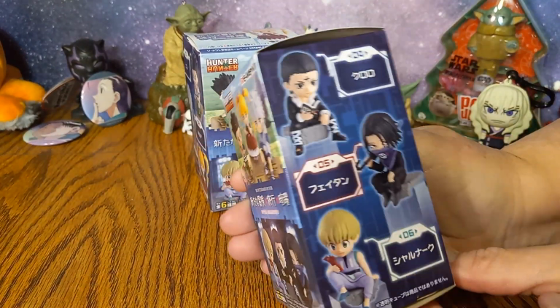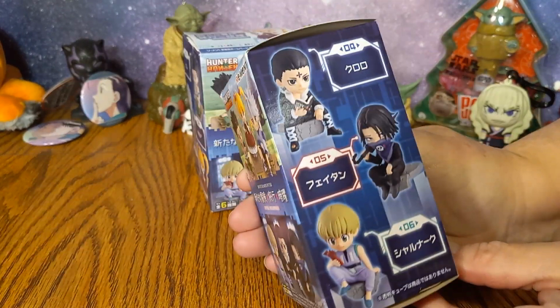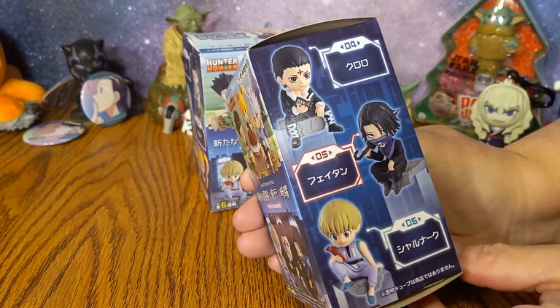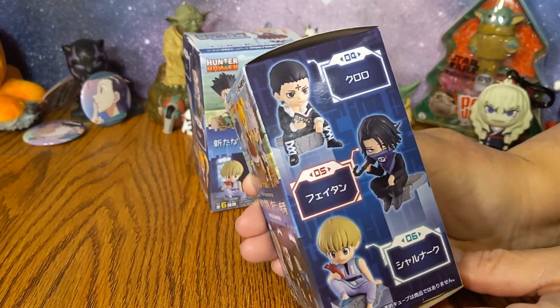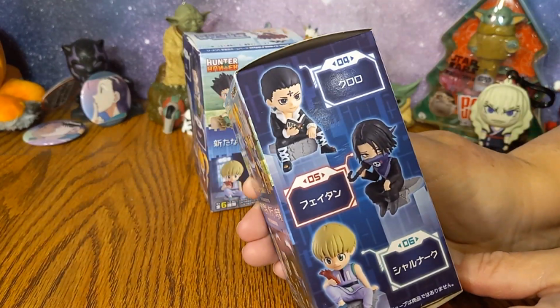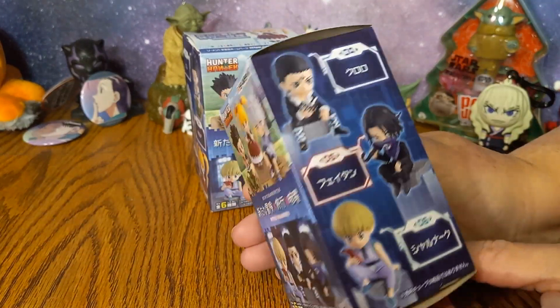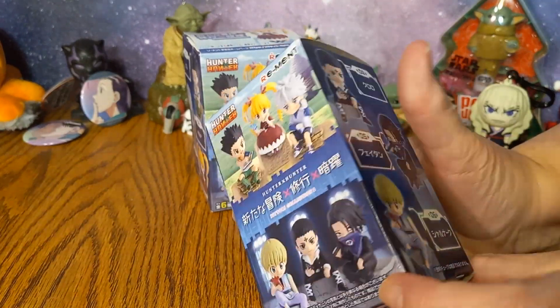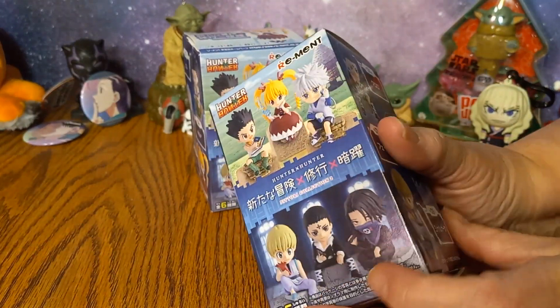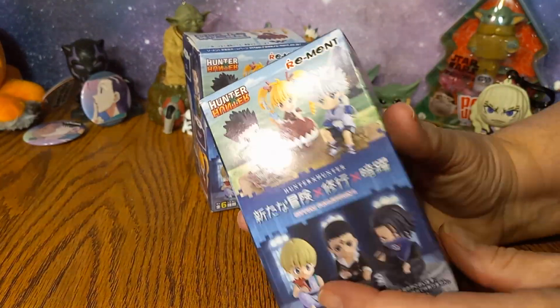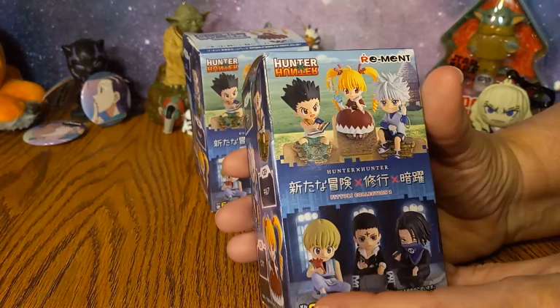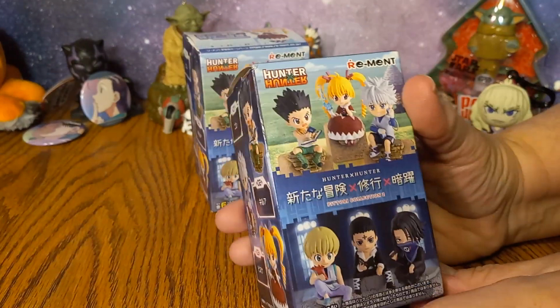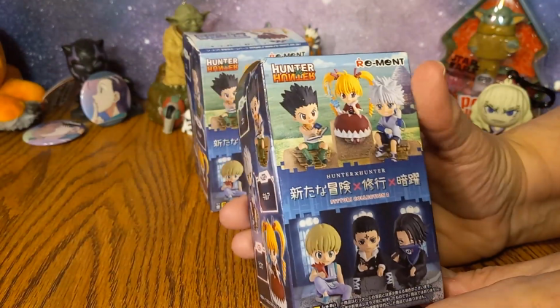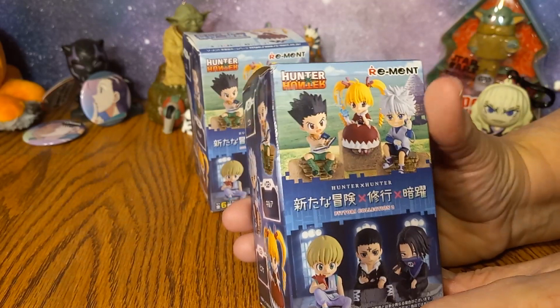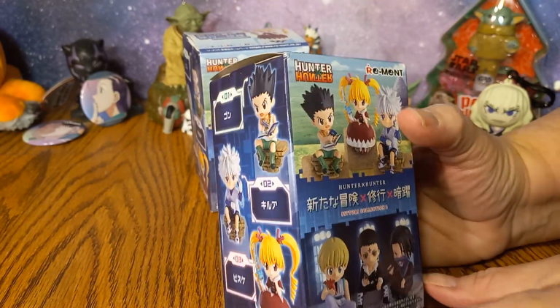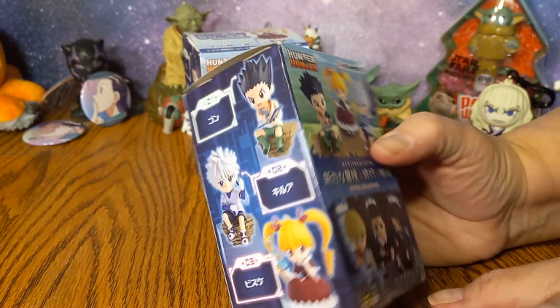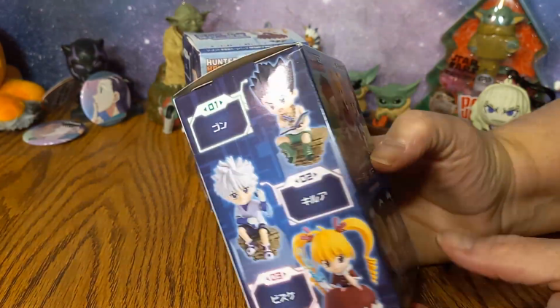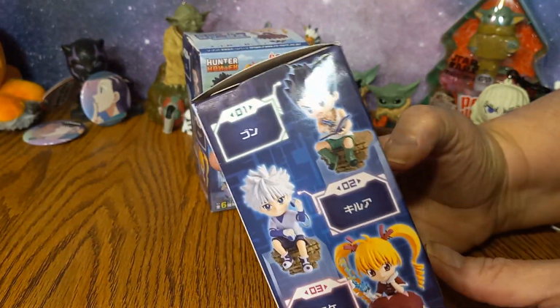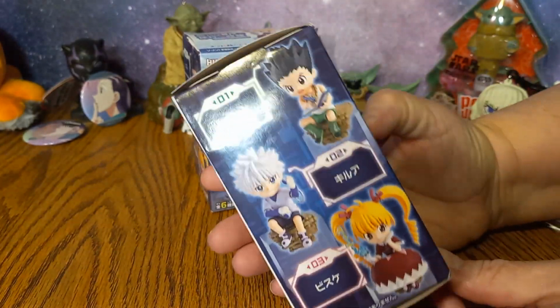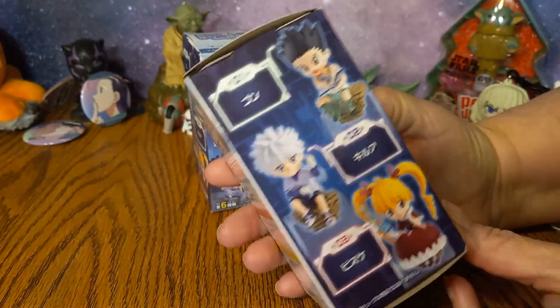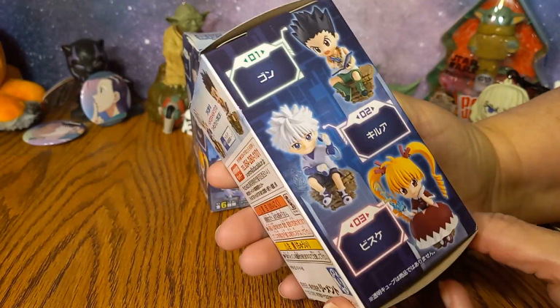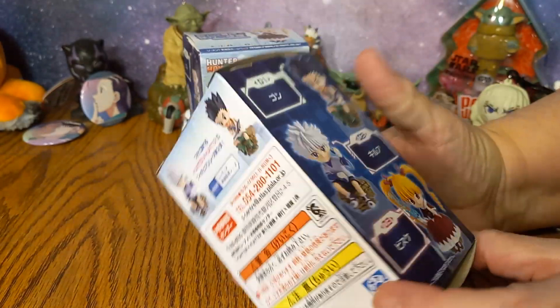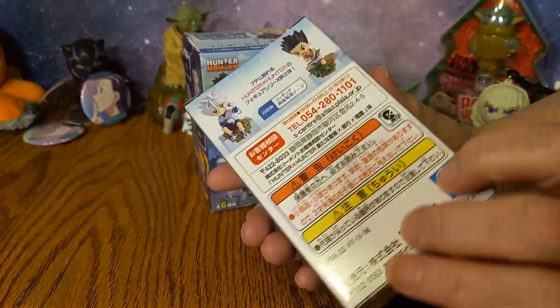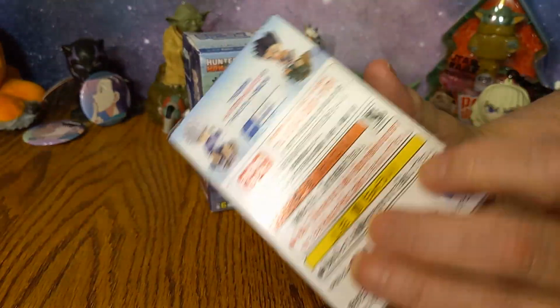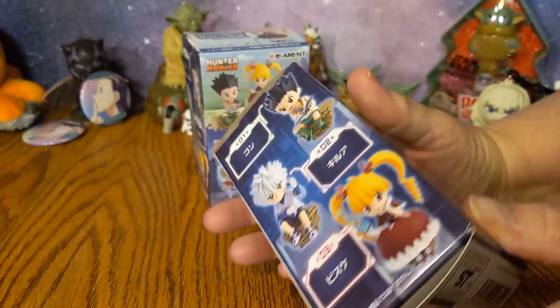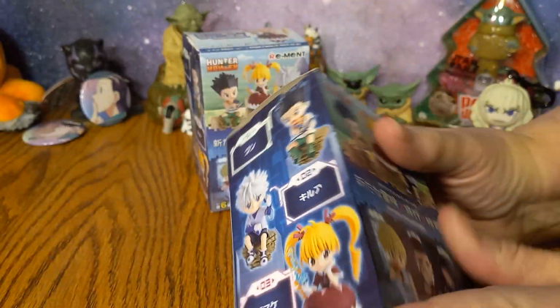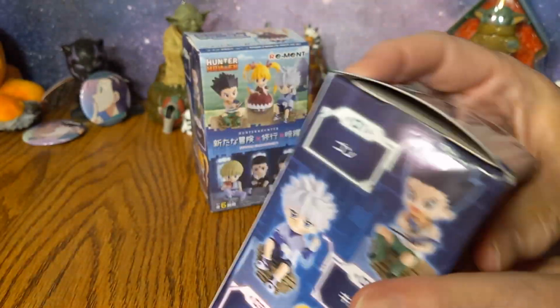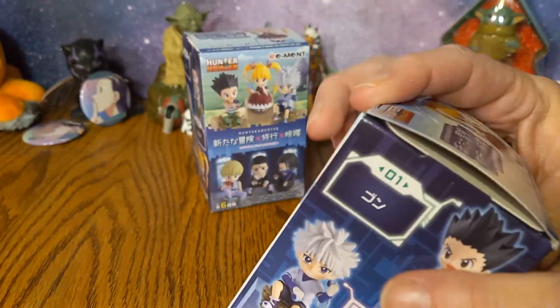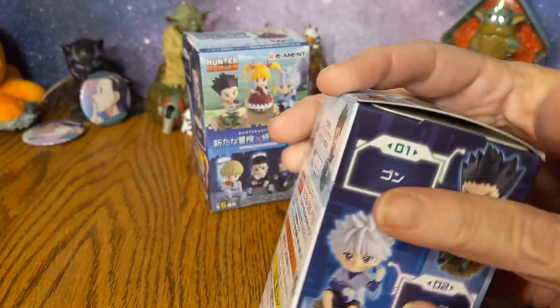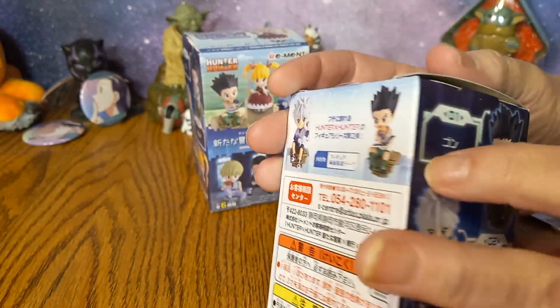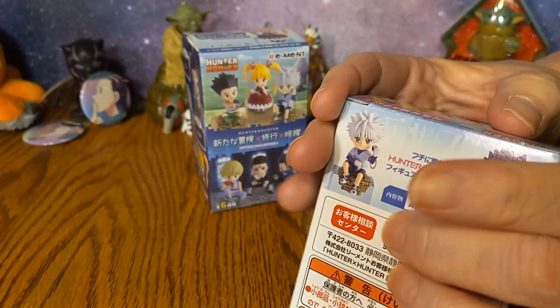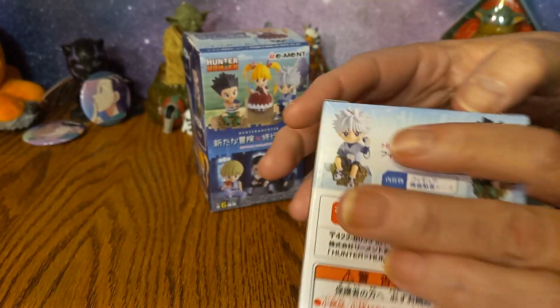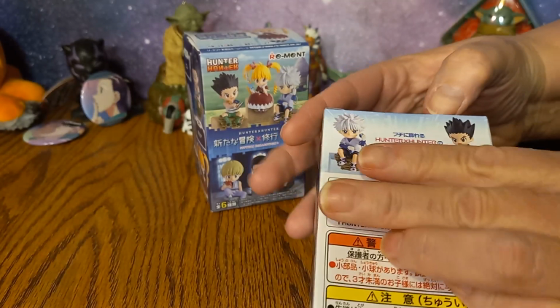Now these ones here are going to be the little mini figures. These are quite popular — you'll find these mystery boxes at a lot of cons and stuff. So we'll go ahead and open this one.